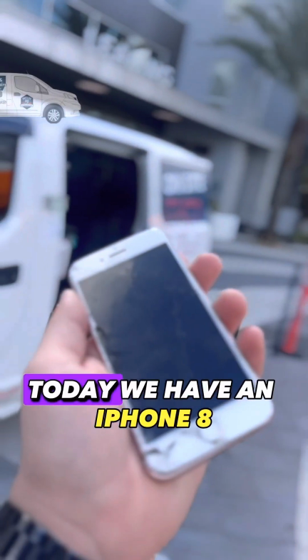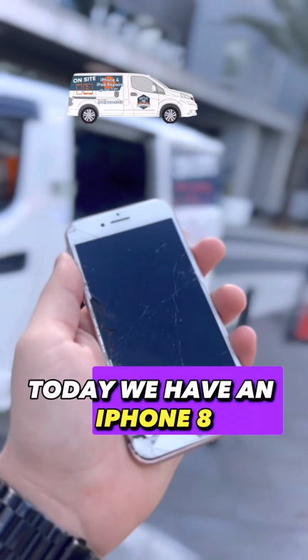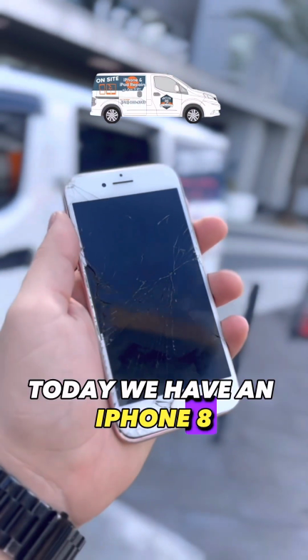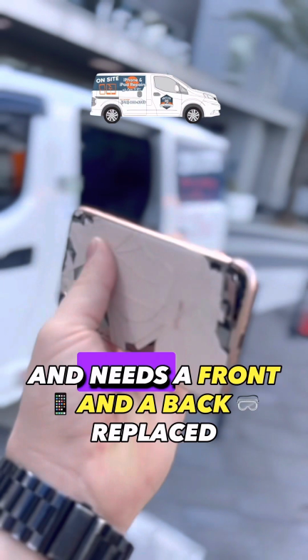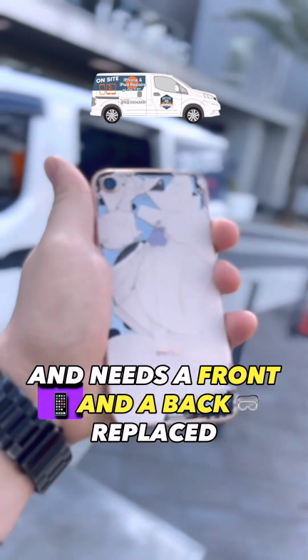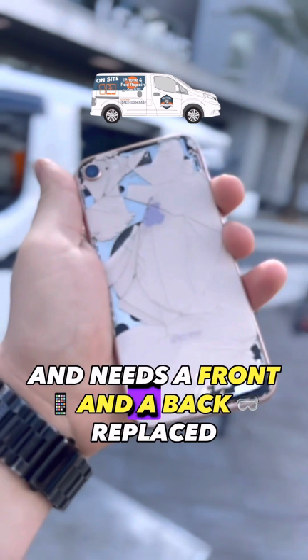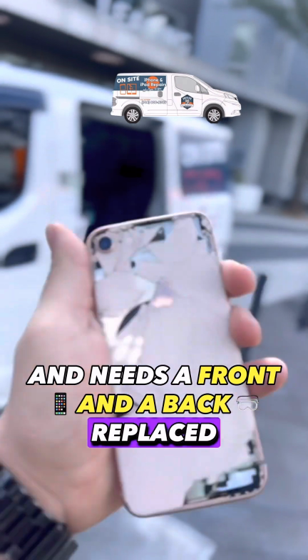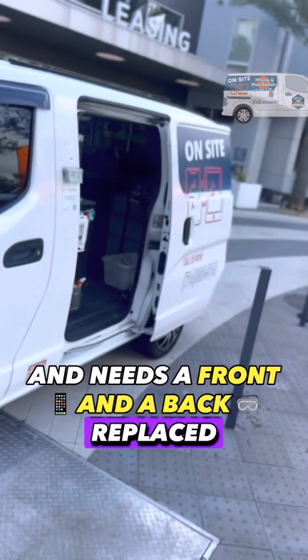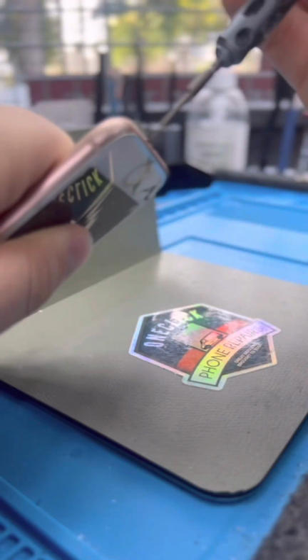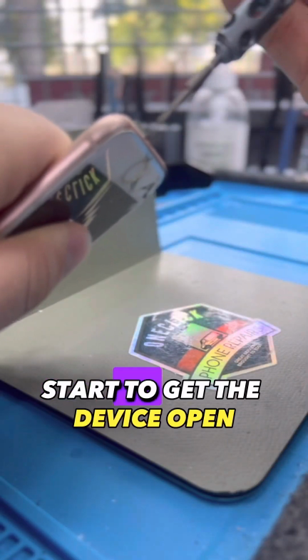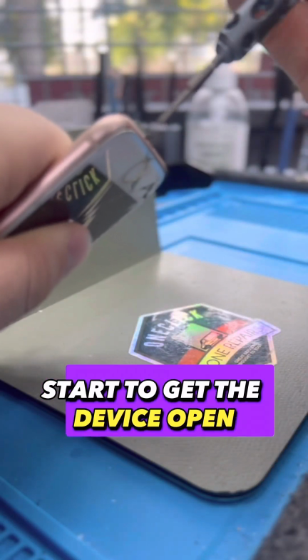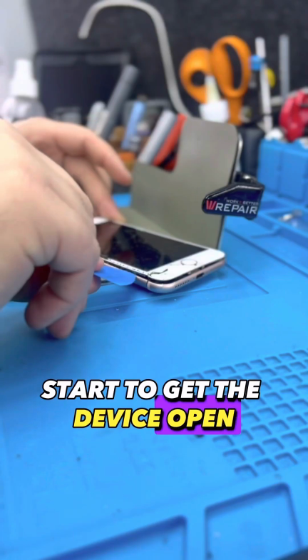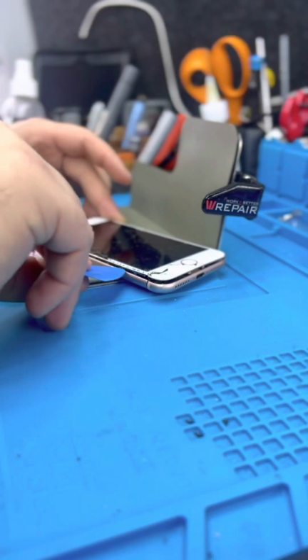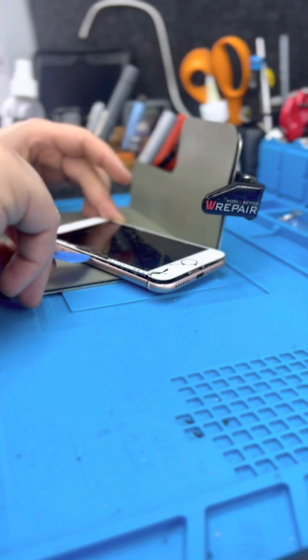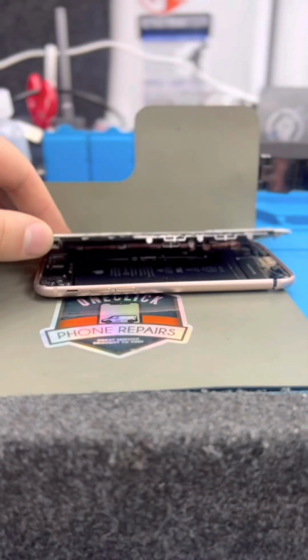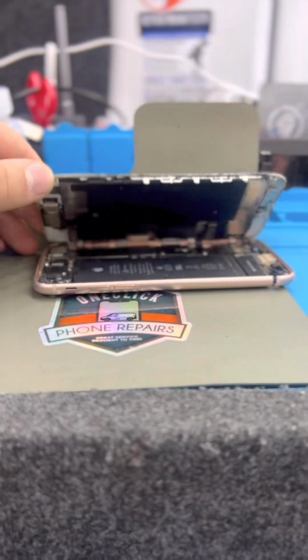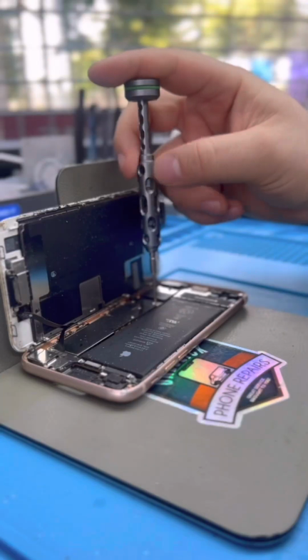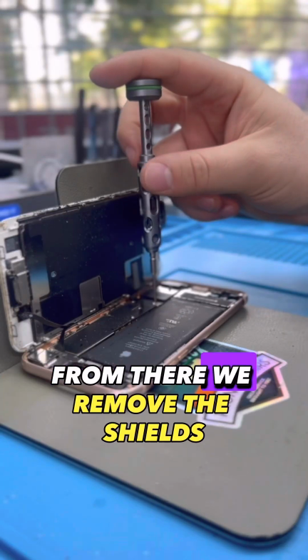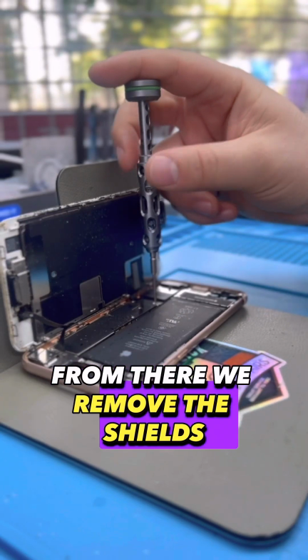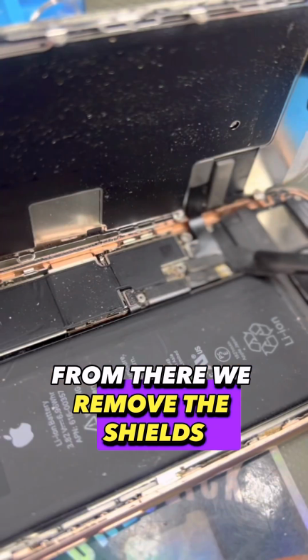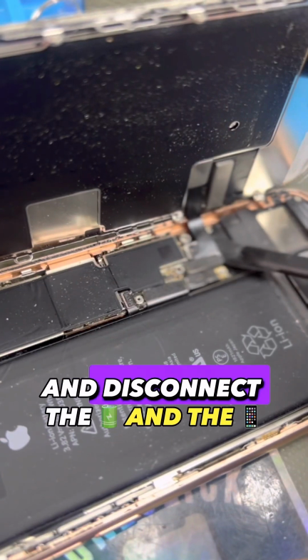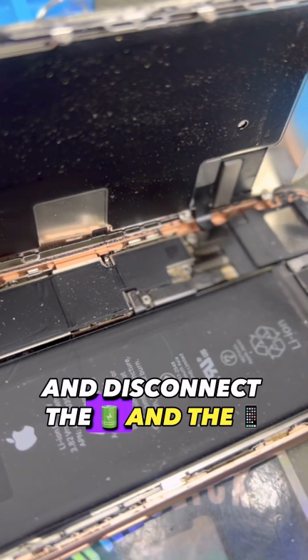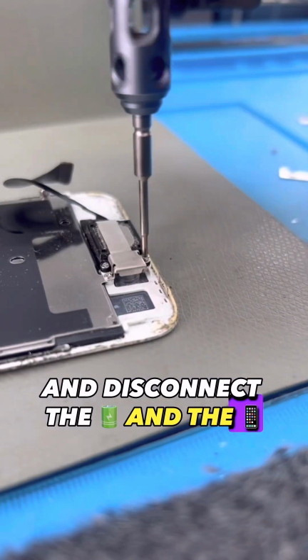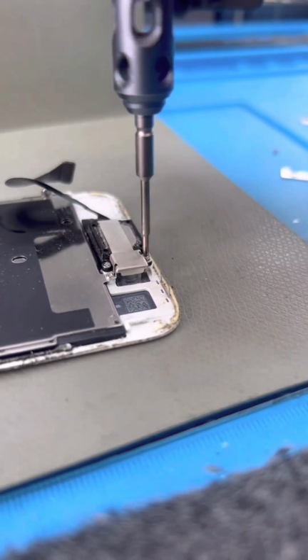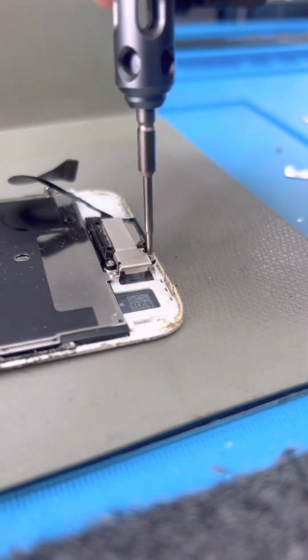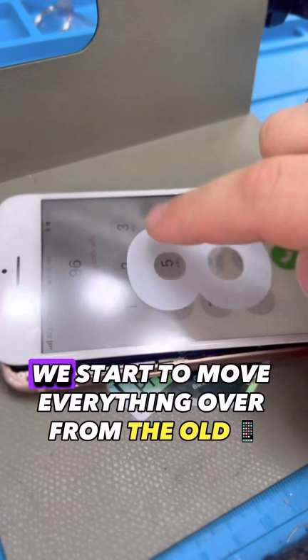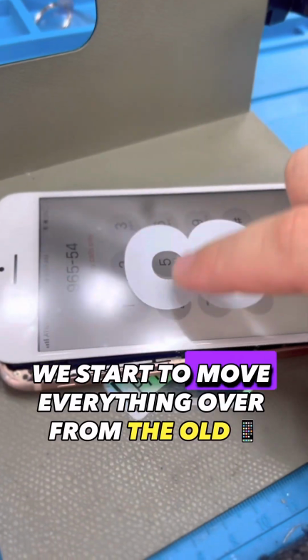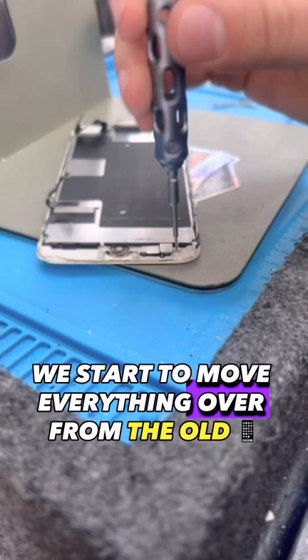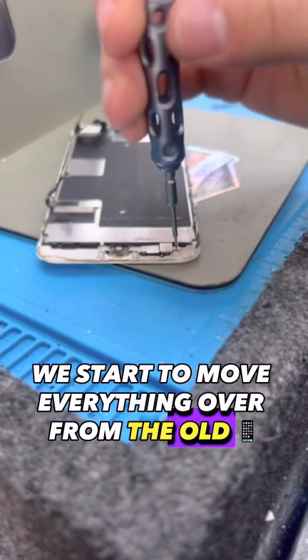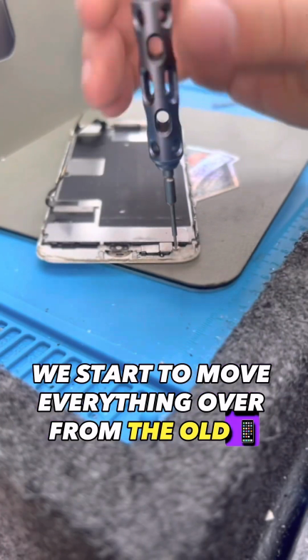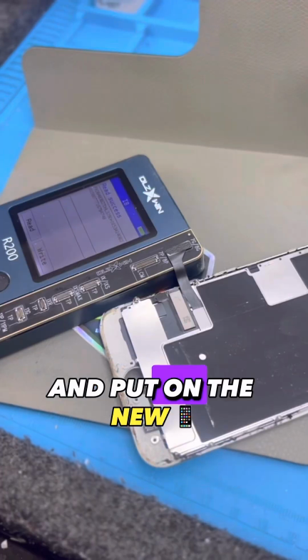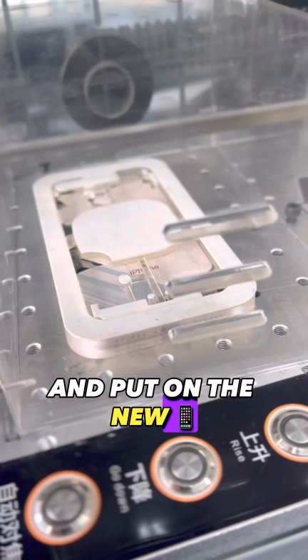Today we have an iPhone 8 — it needs a front screen and a back glass replaced. We start to get the device open. From there we remove the shield and disconnect the battery and the screen. We start to move everything over from the old screen and put on the new screen.